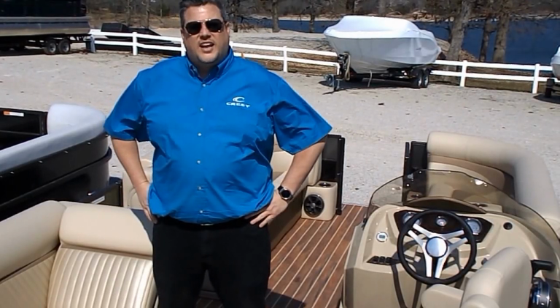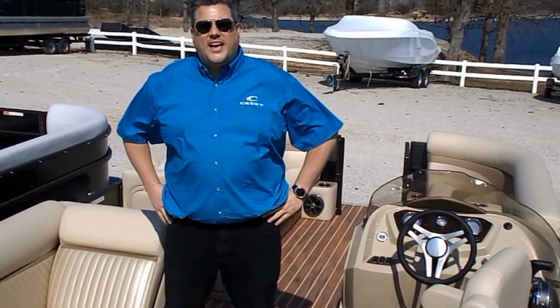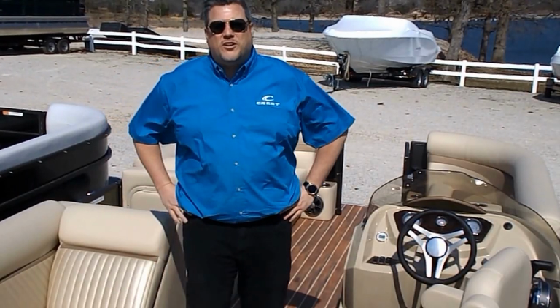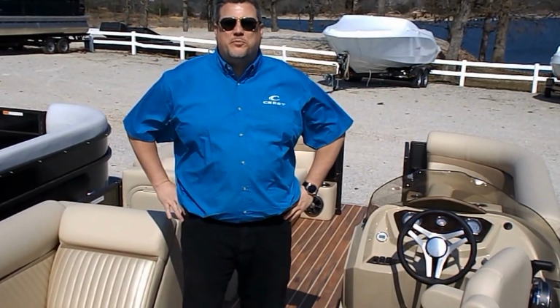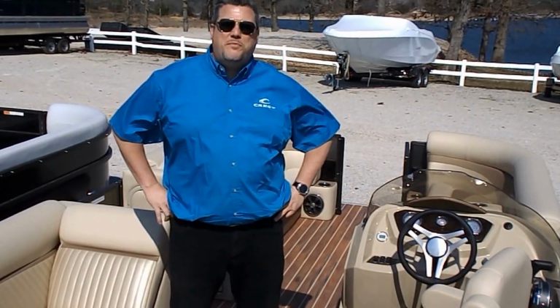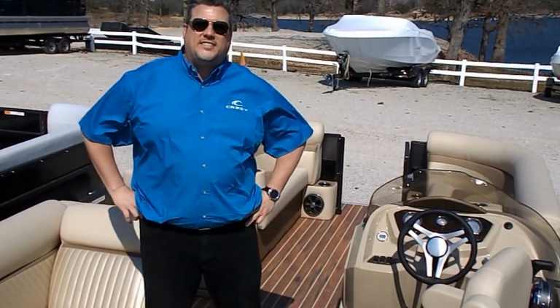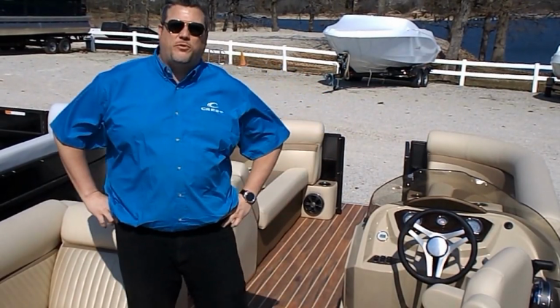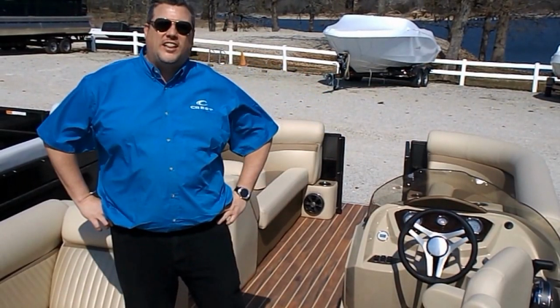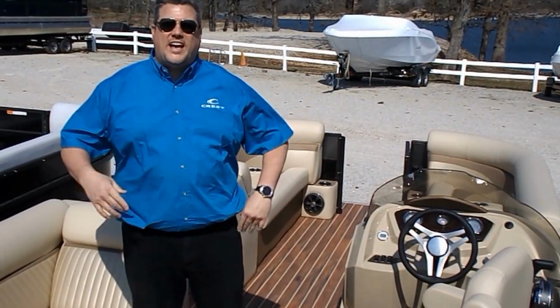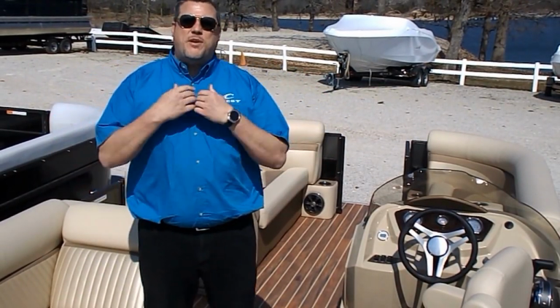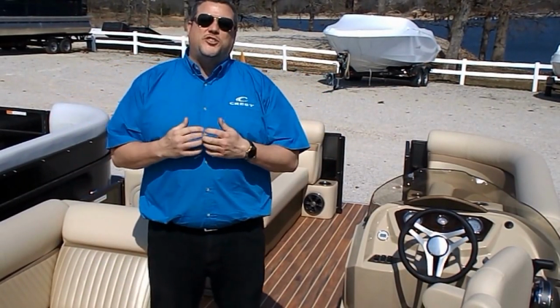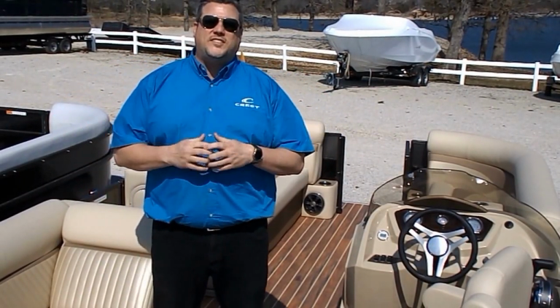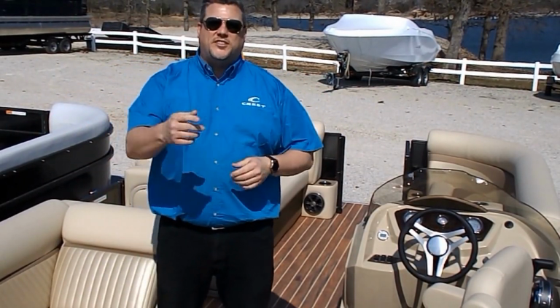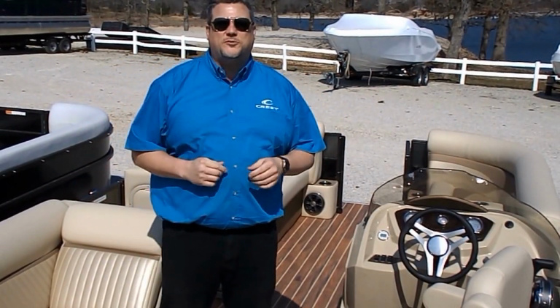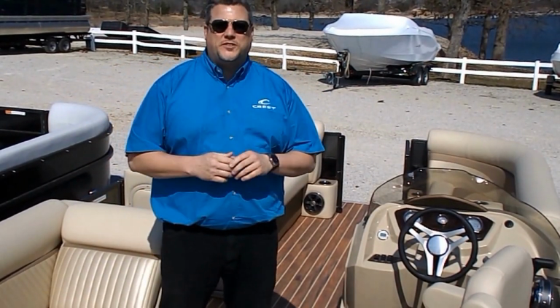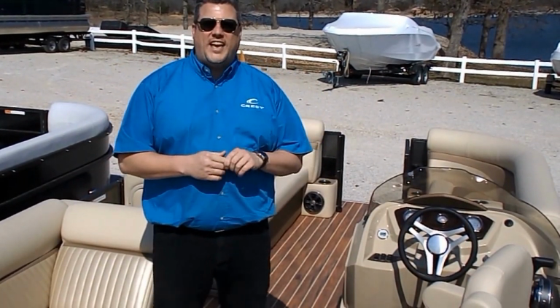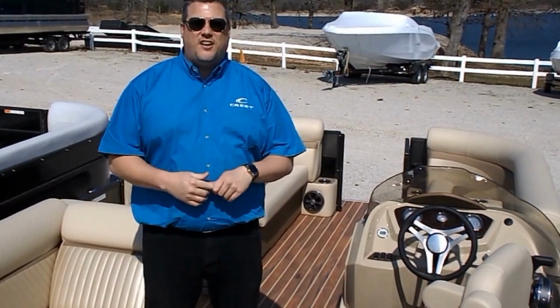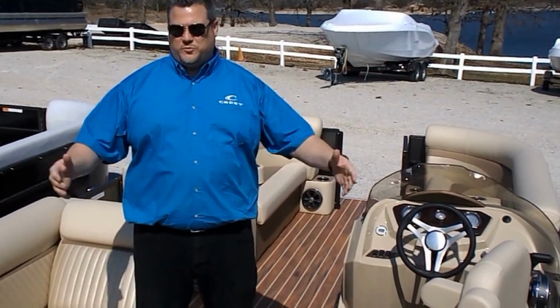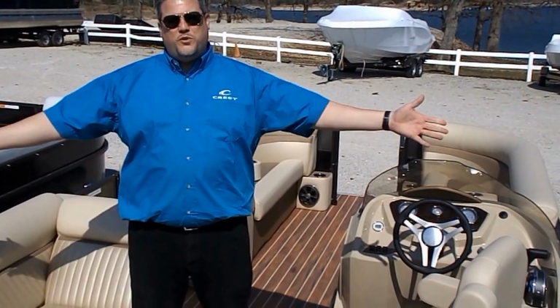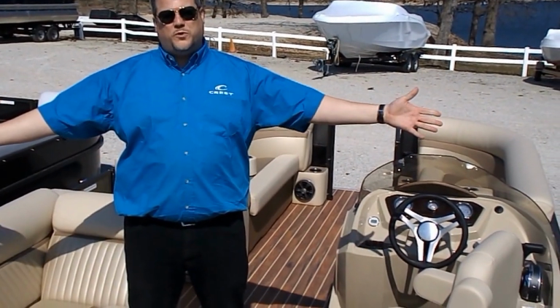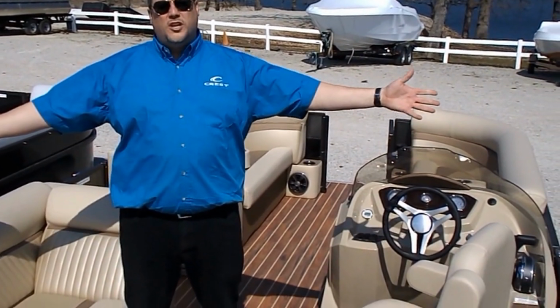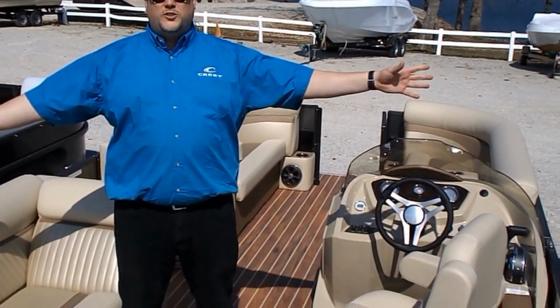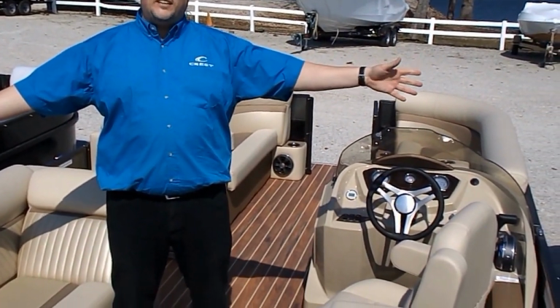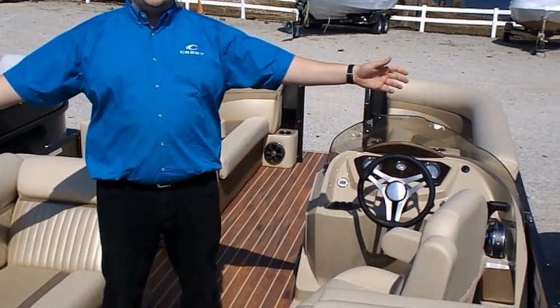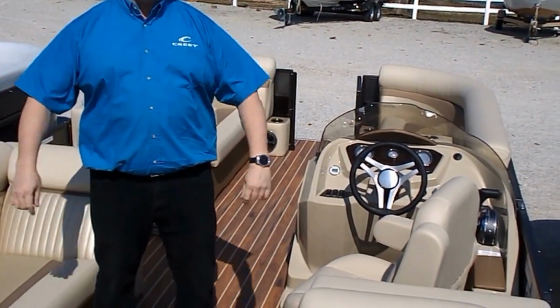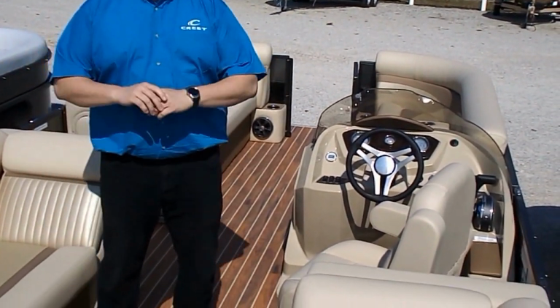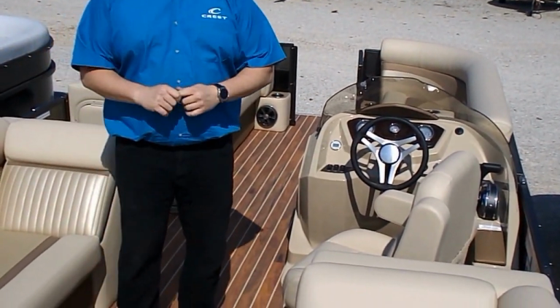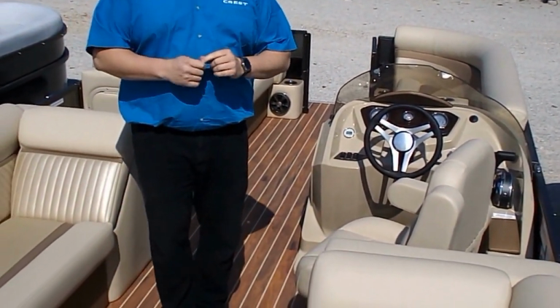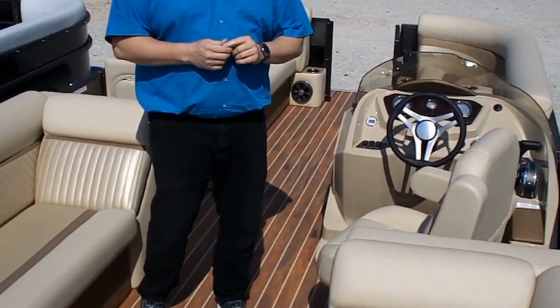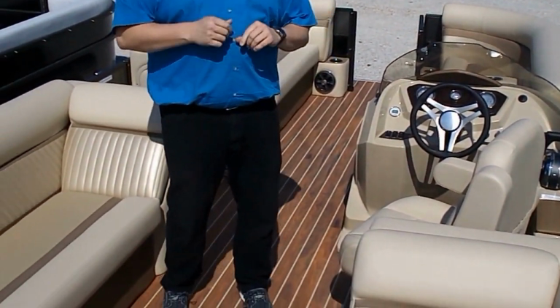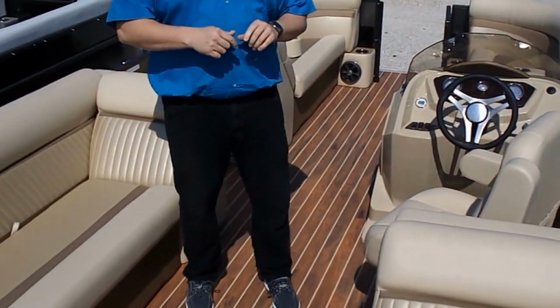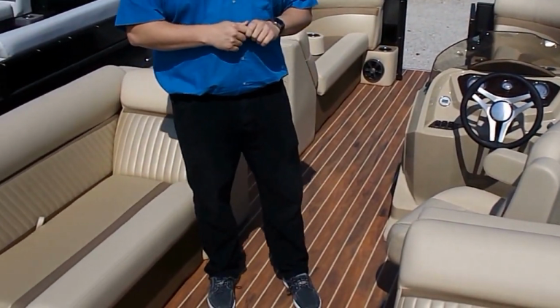Hi, welcome to MarineMax Table Rock Lake. I'm Edward Joyce, your salesman for today on this beautiful 2017 Crest 2 230.